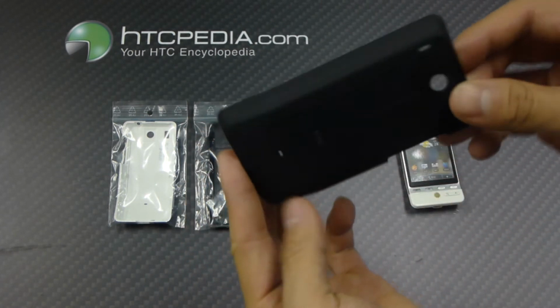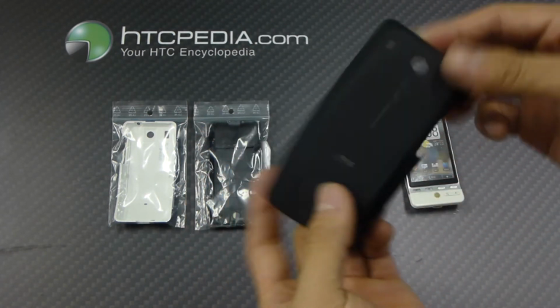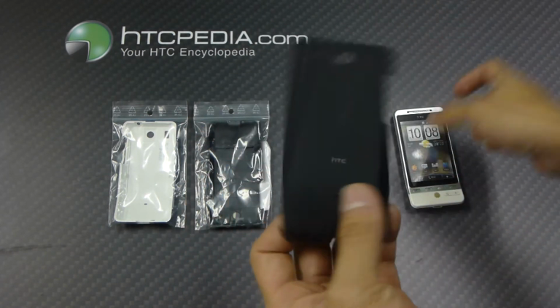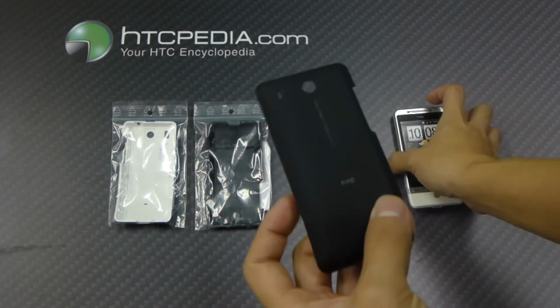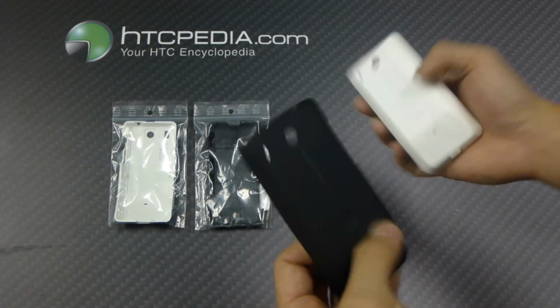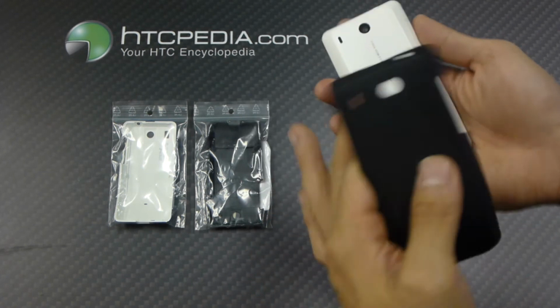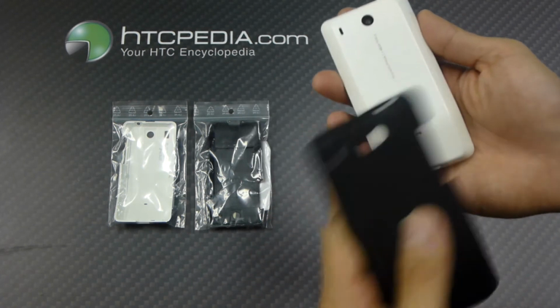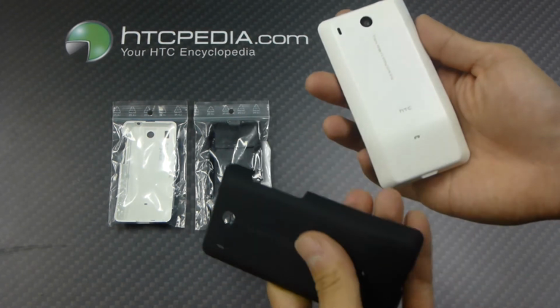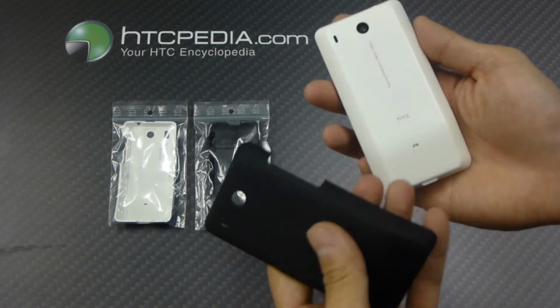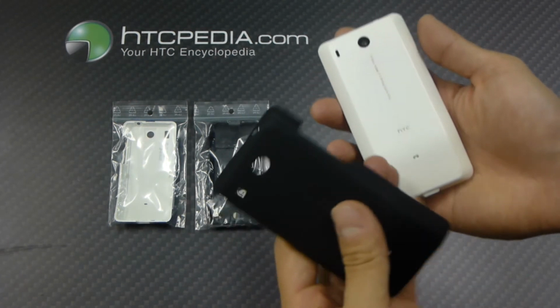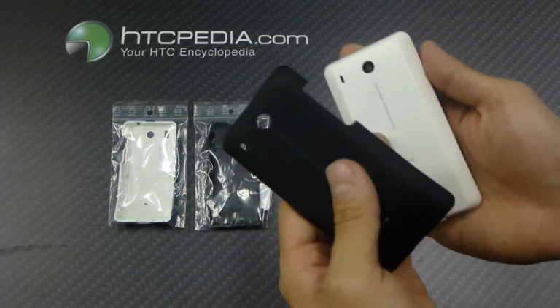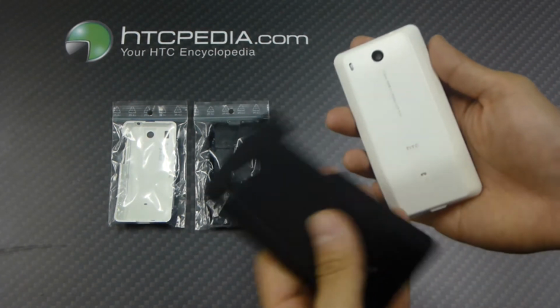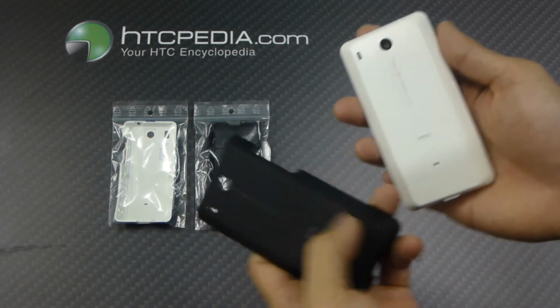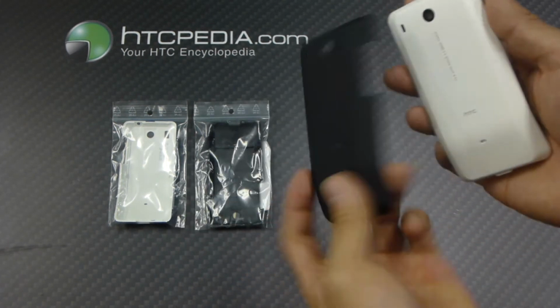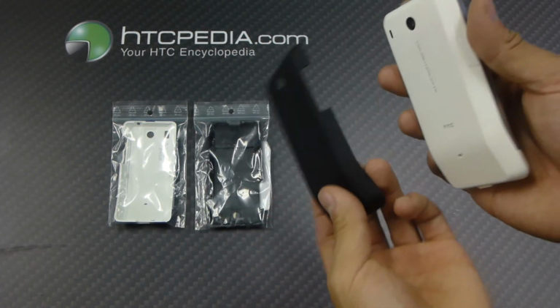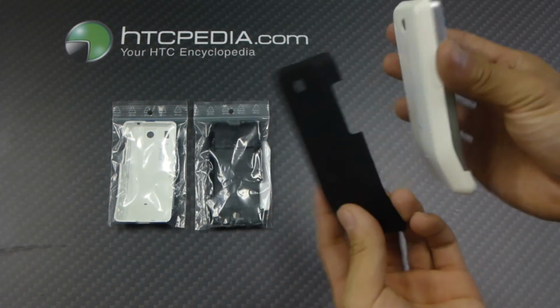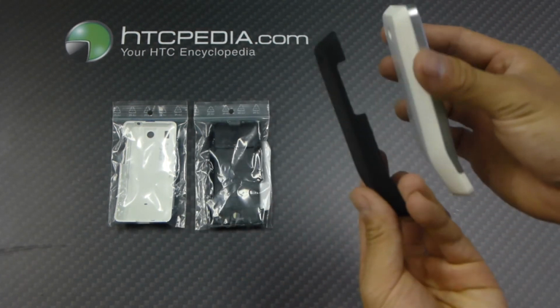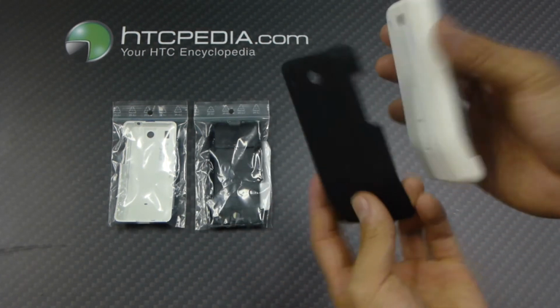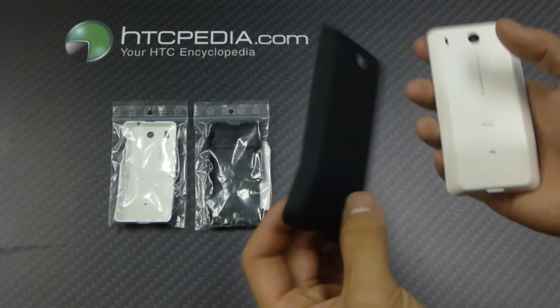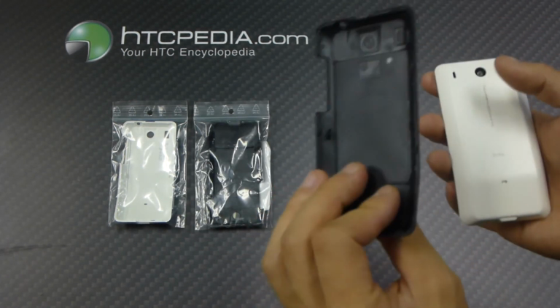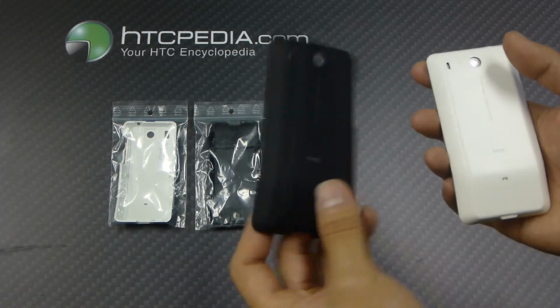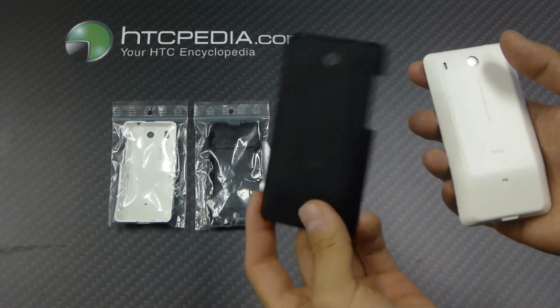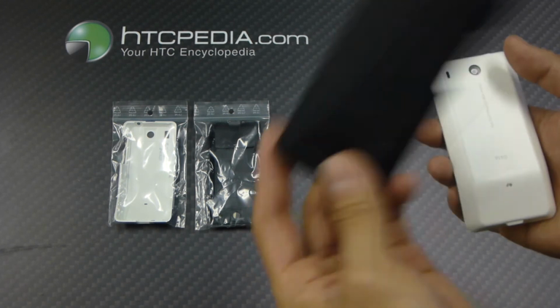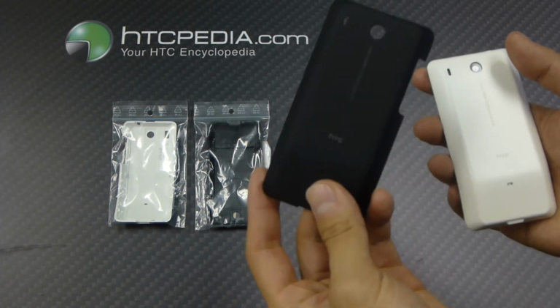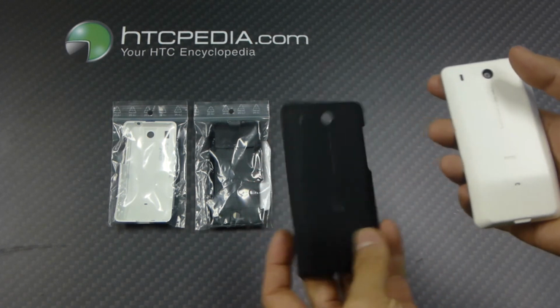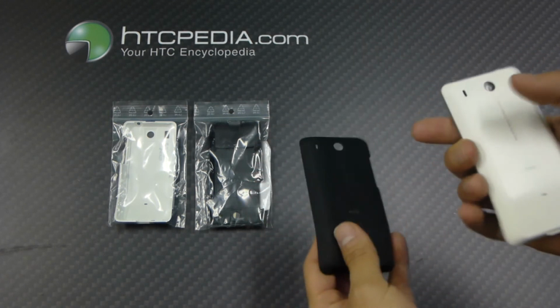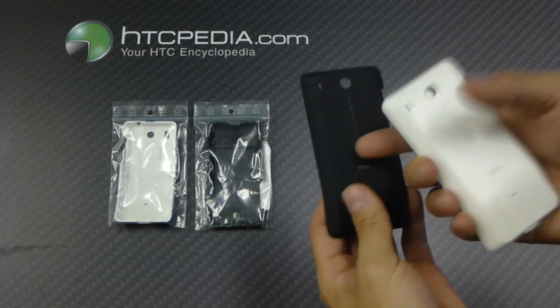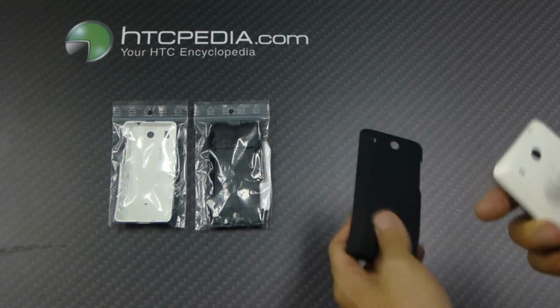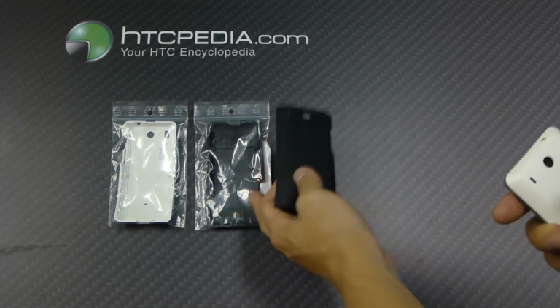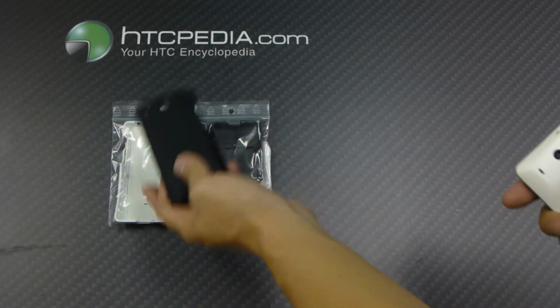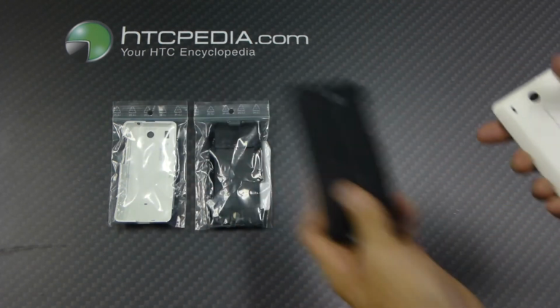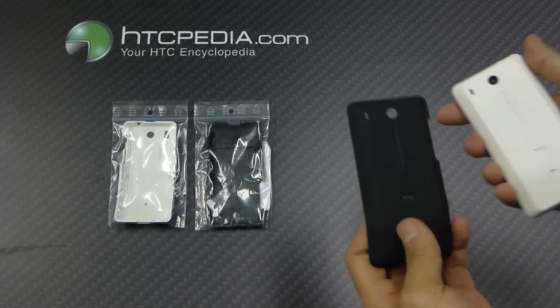So if you happen to break your rear battery door, or you just want to change colors and mix and match, pick one of these up. It comes in black, brown, and white.